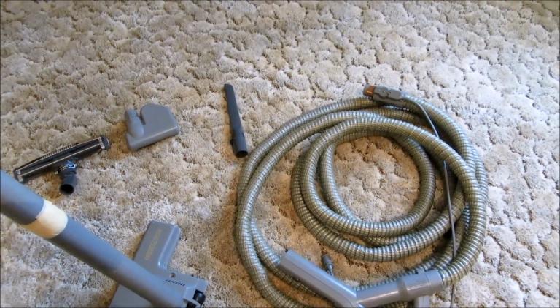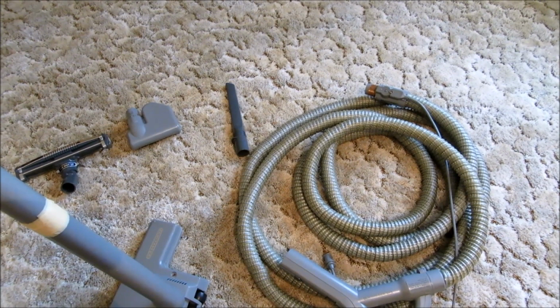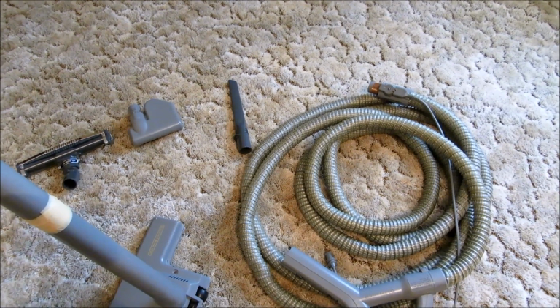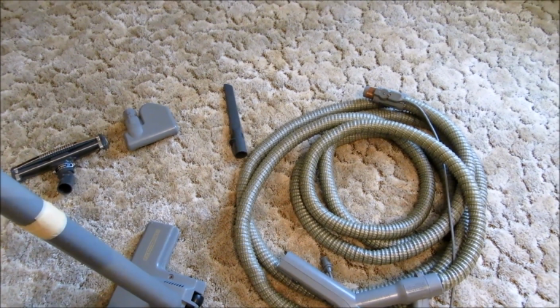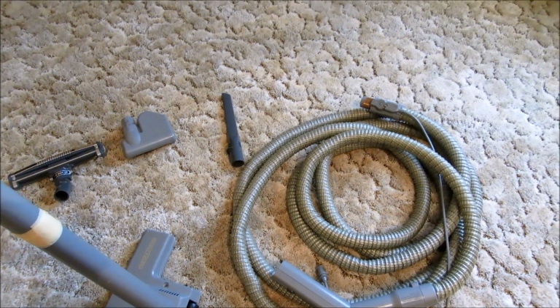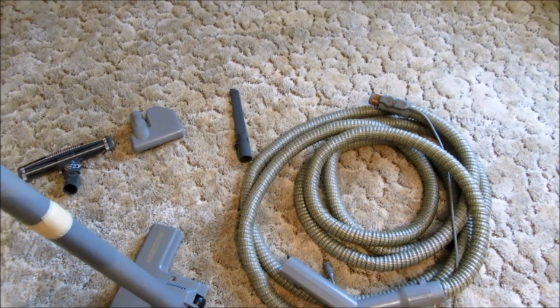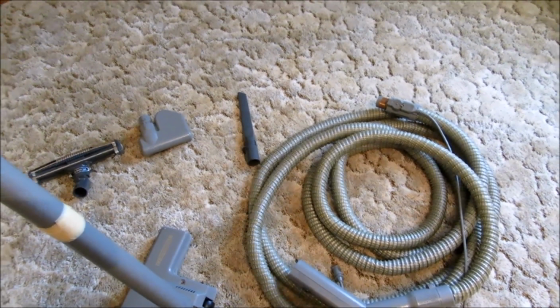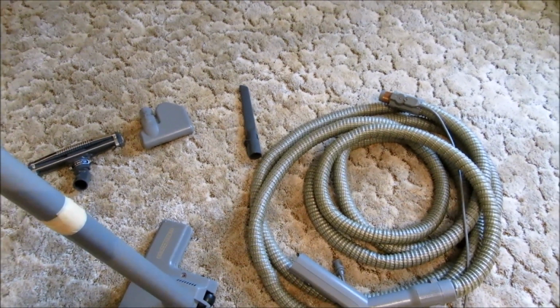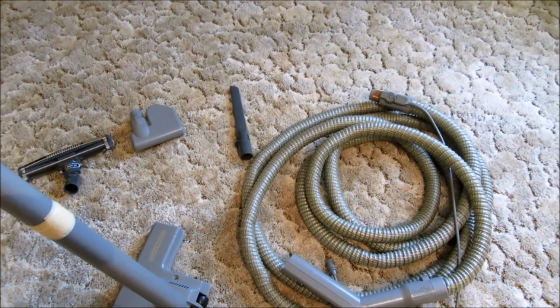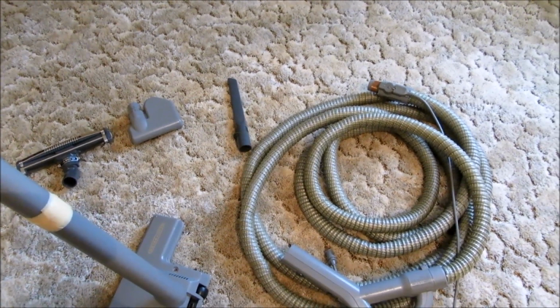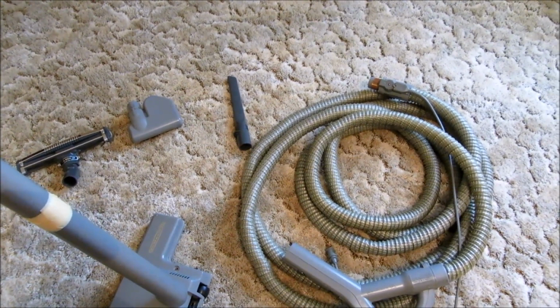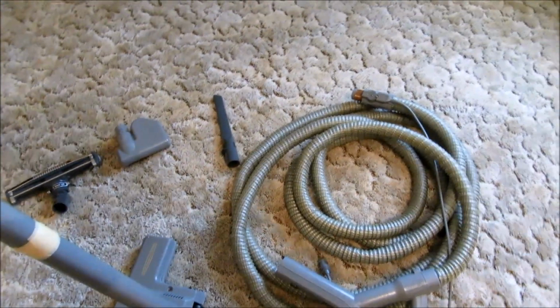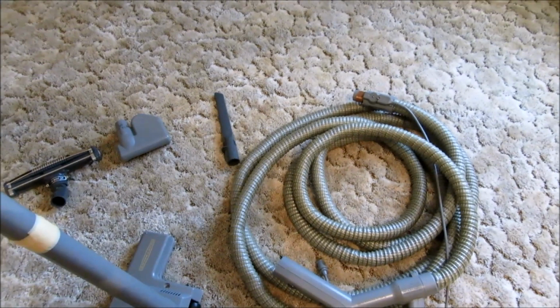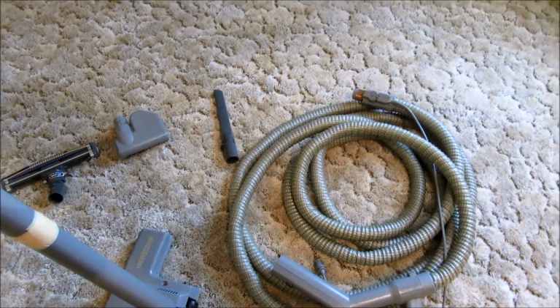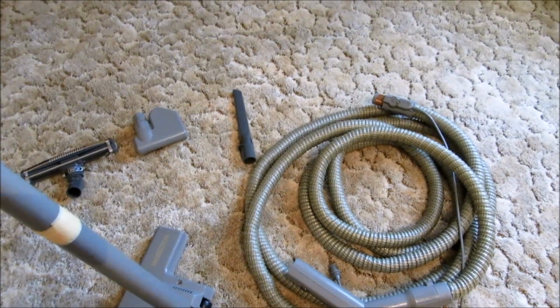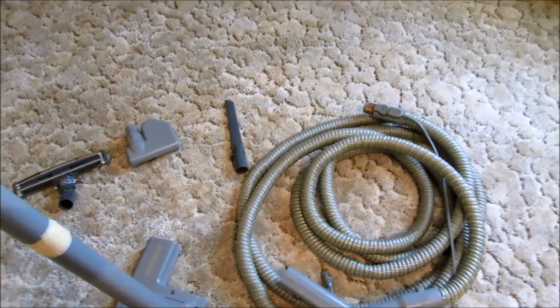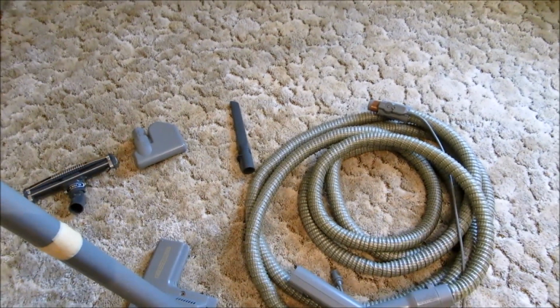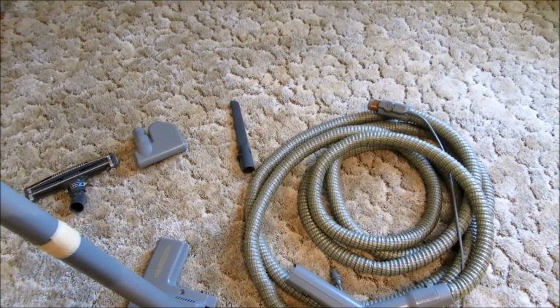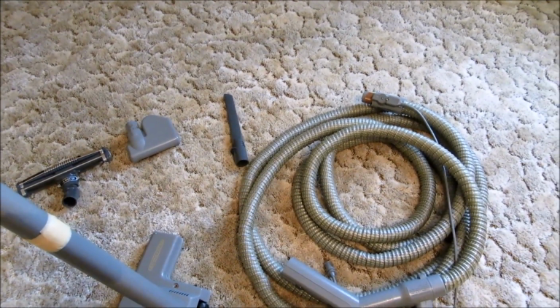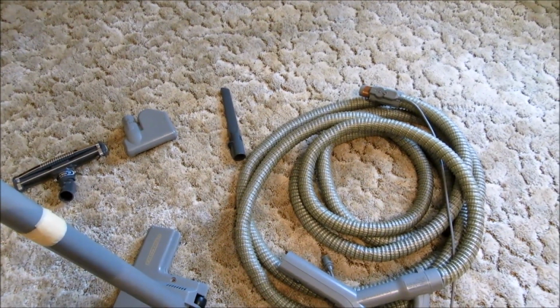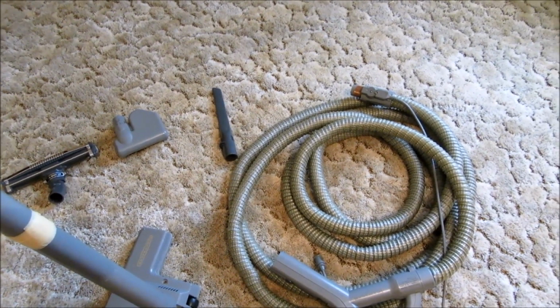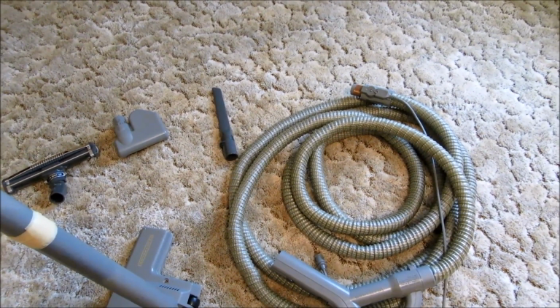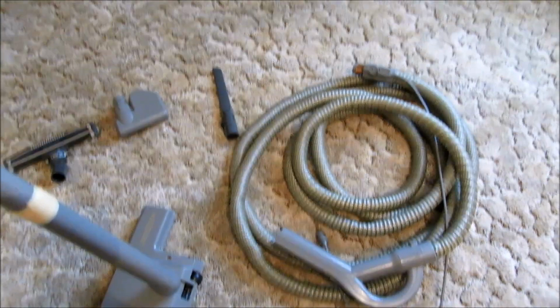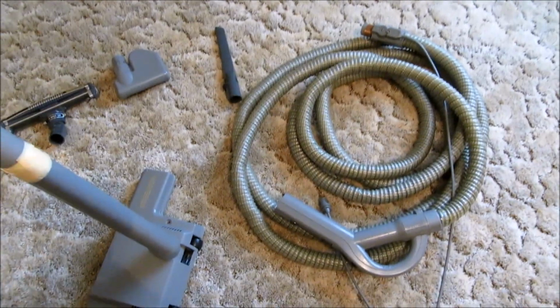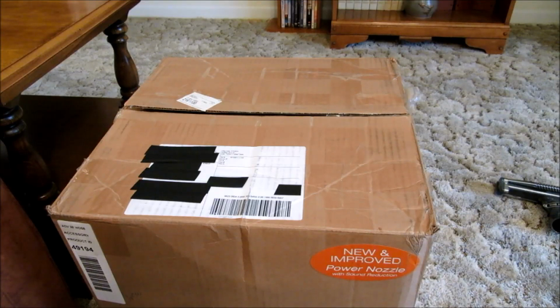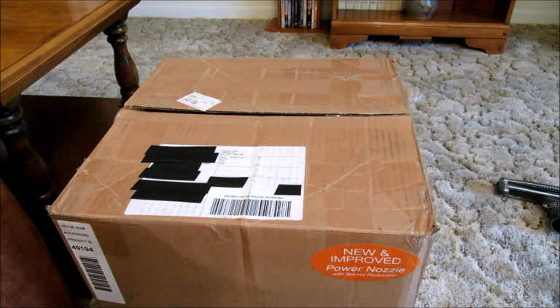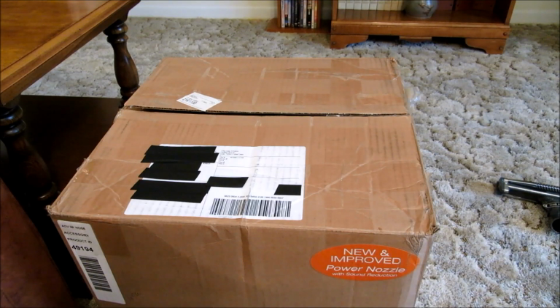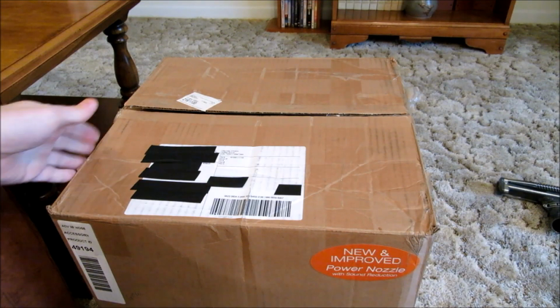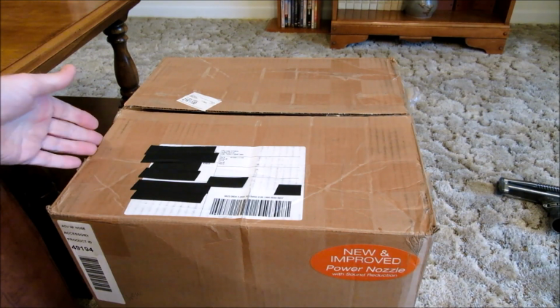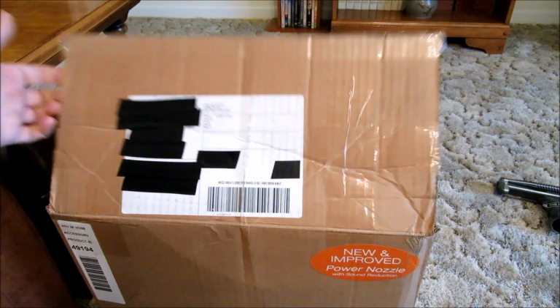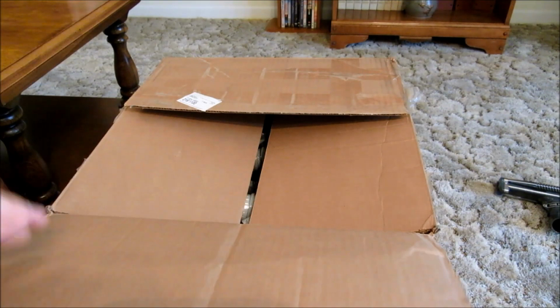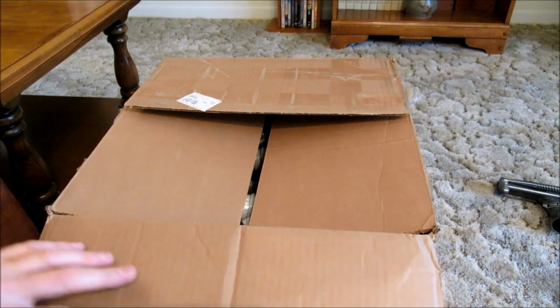These are easy to replace, and my local Aerus dealer sent me some with my new kit so I can repair the old hose and wands. They'll make a great backup set to keep out in the utility room for vacuuming out vehicles and the rug I keep out there.